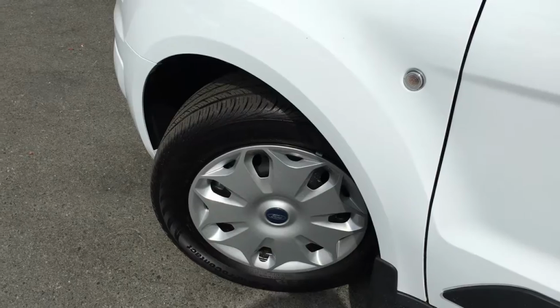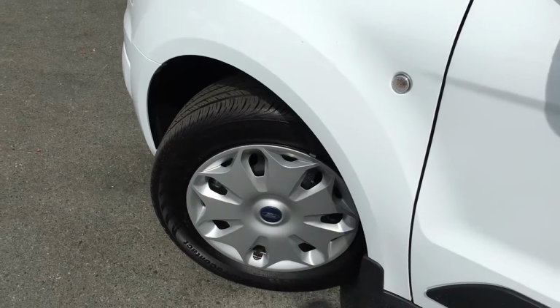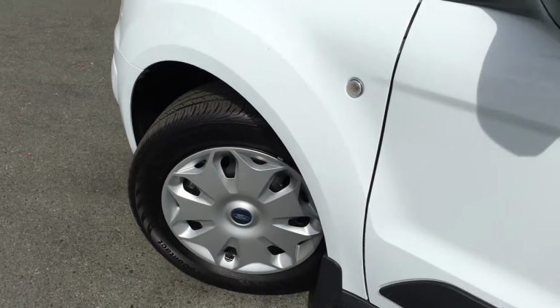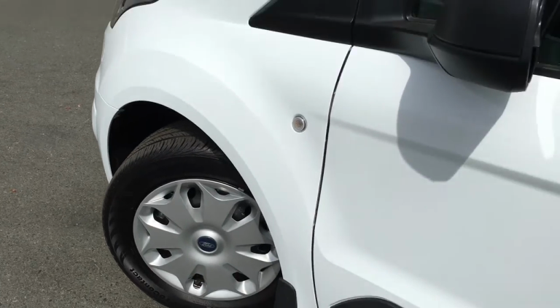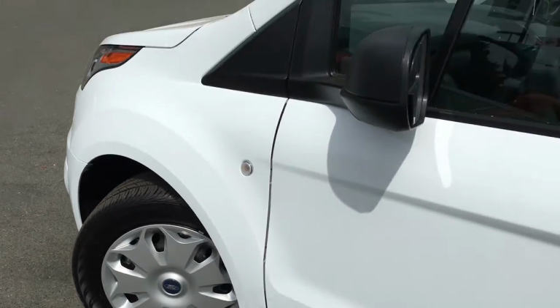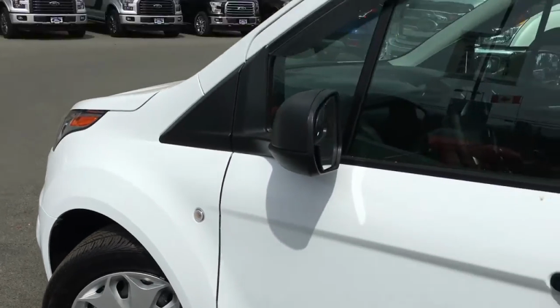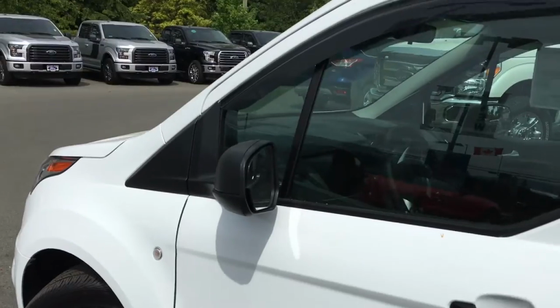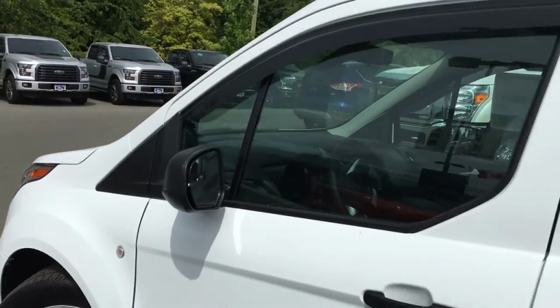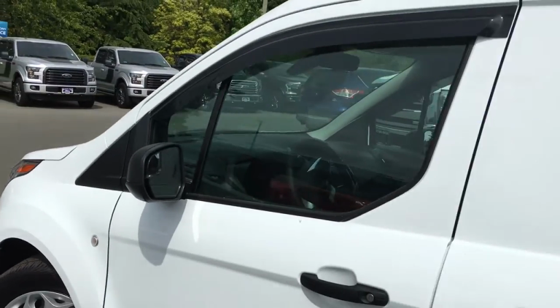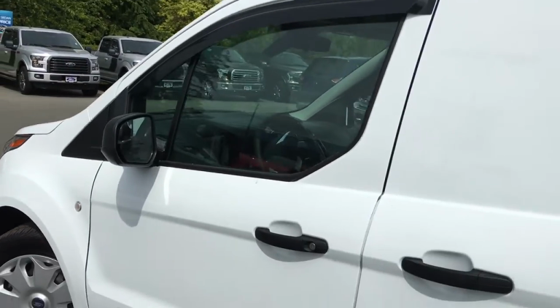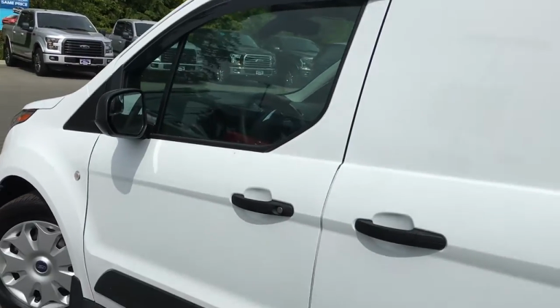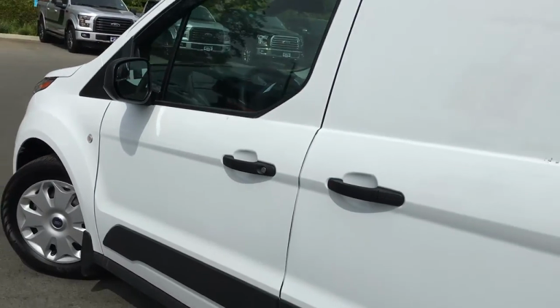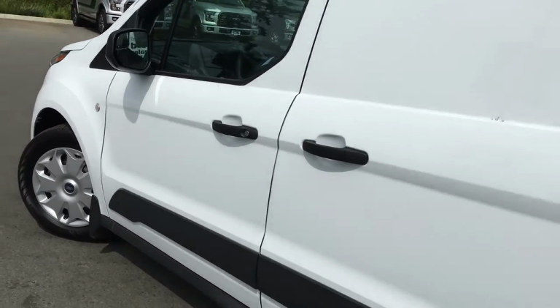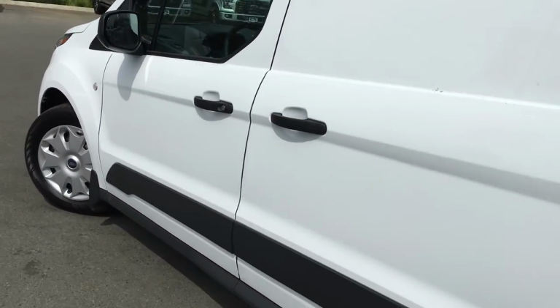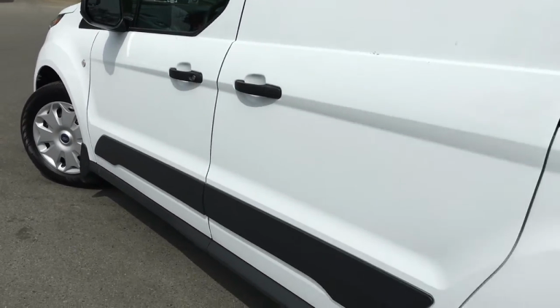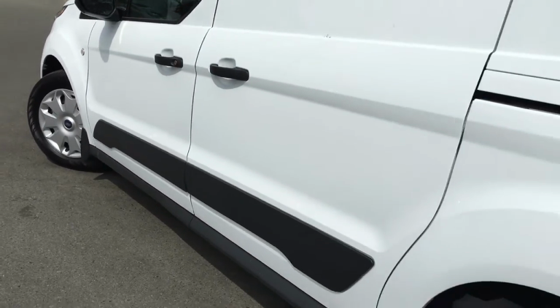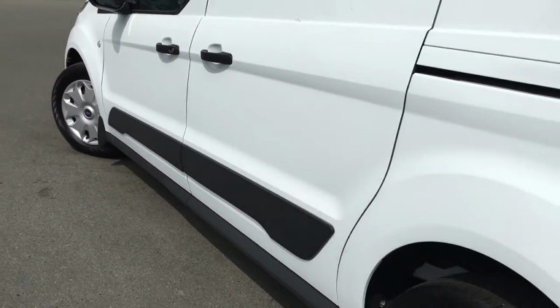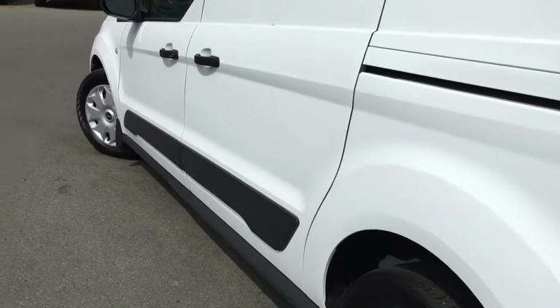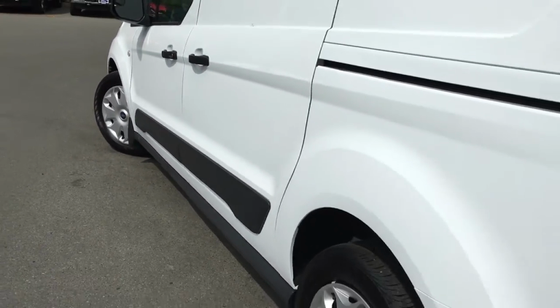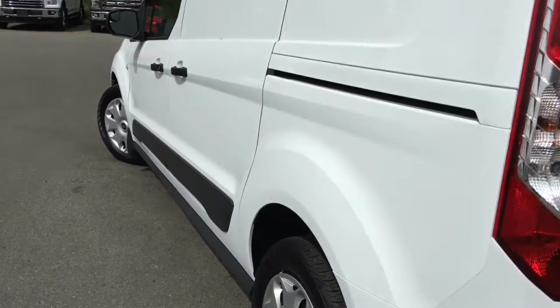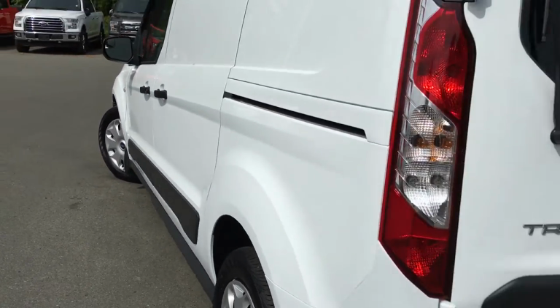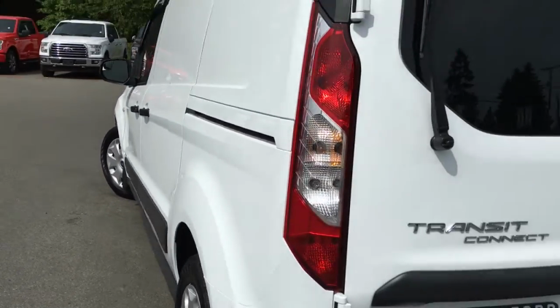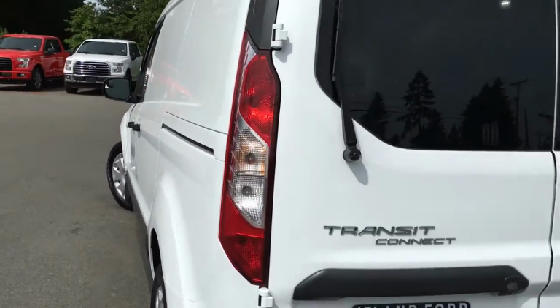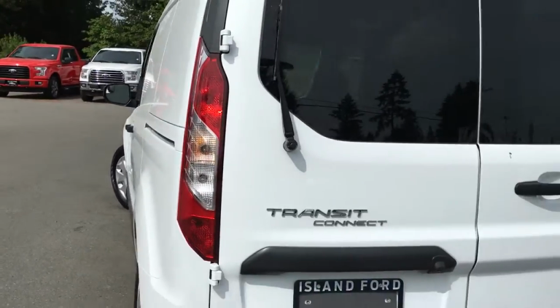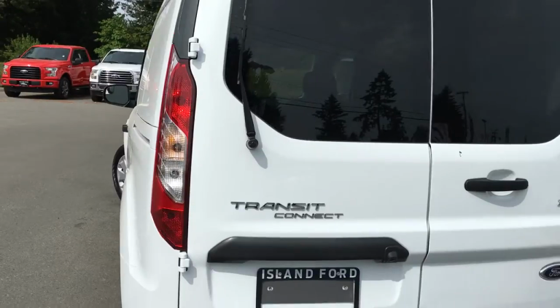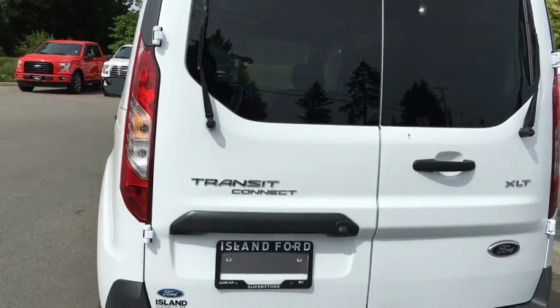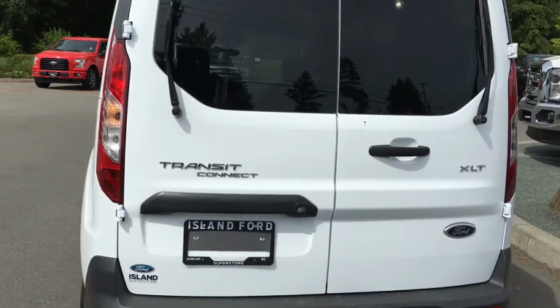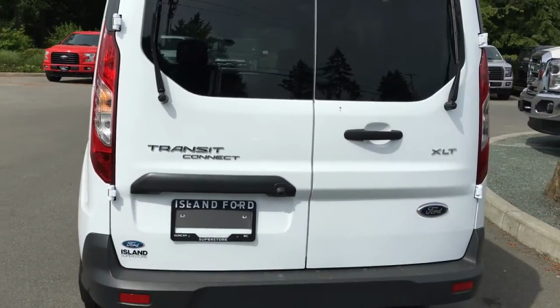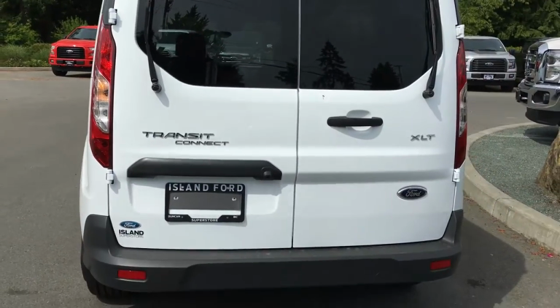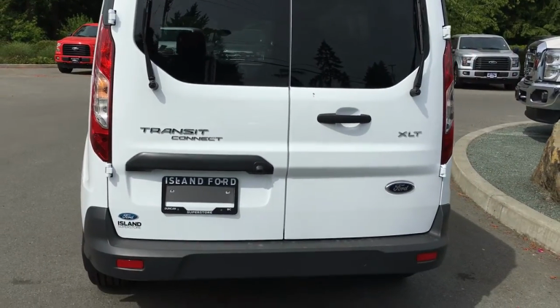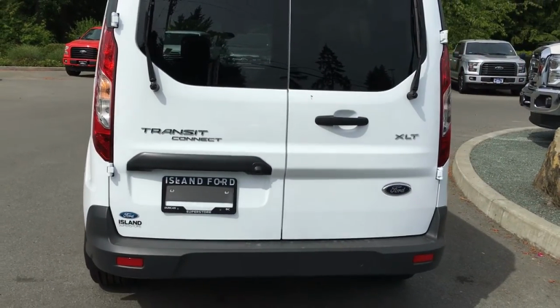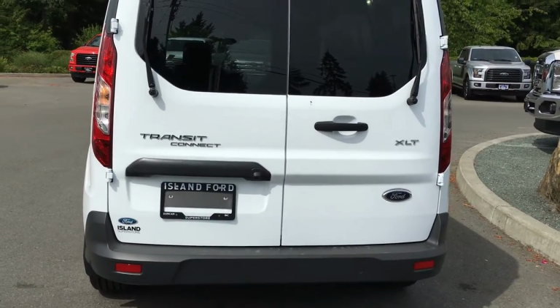It rides on 16-inch wheels and features a window shade and a black stripe across the bottom. You have rear windshield wipers as well as a backup camera.